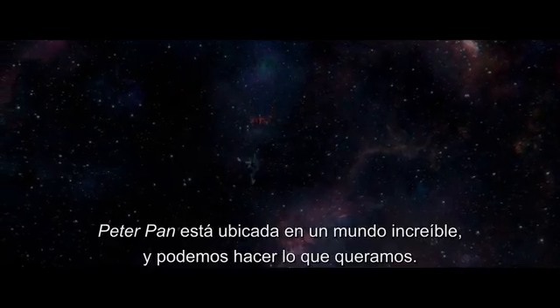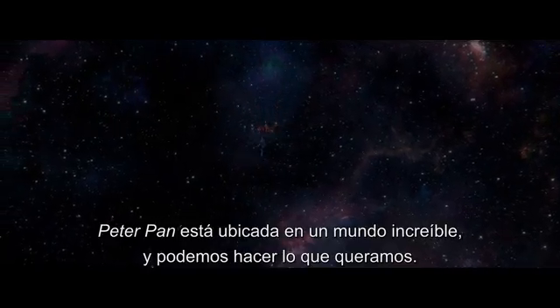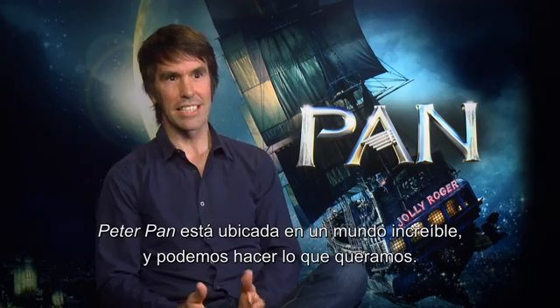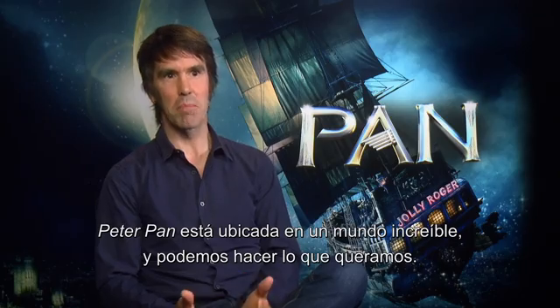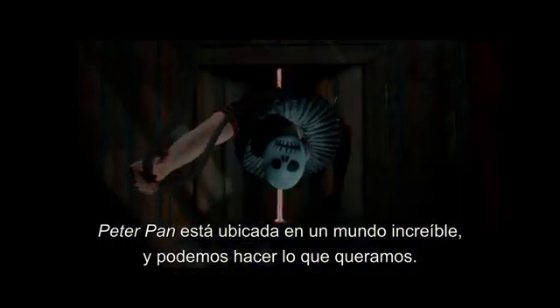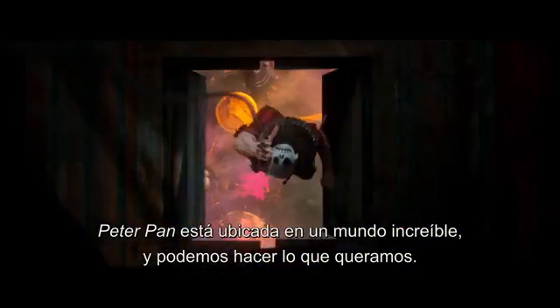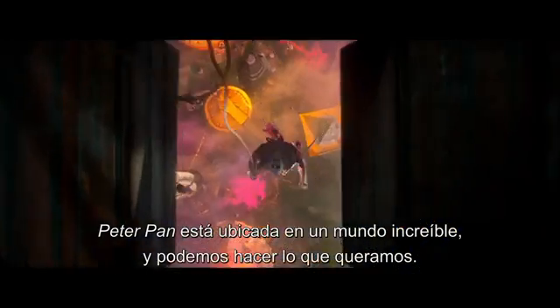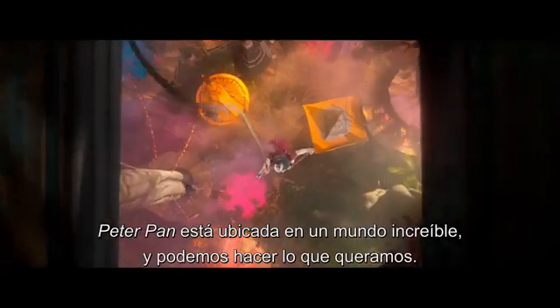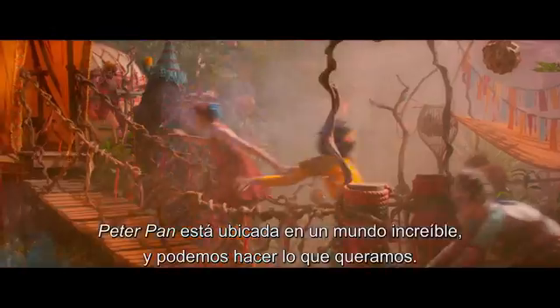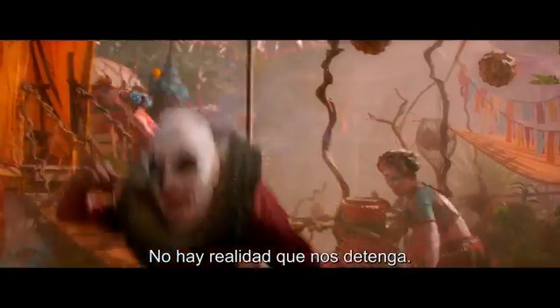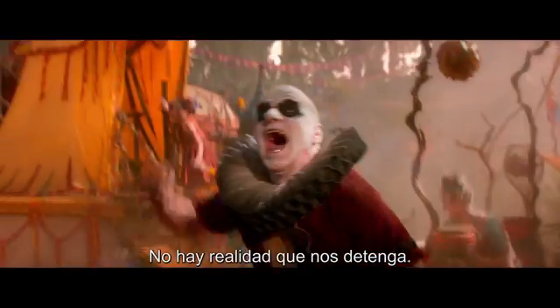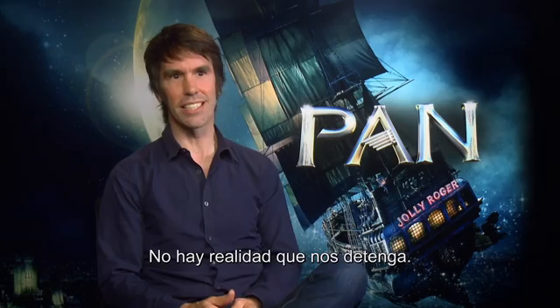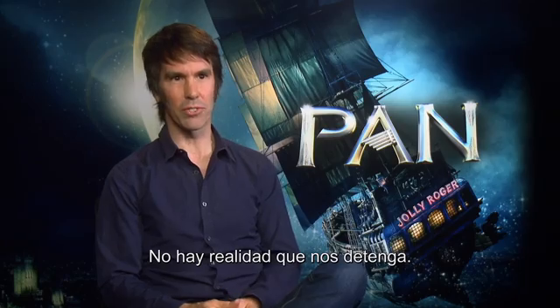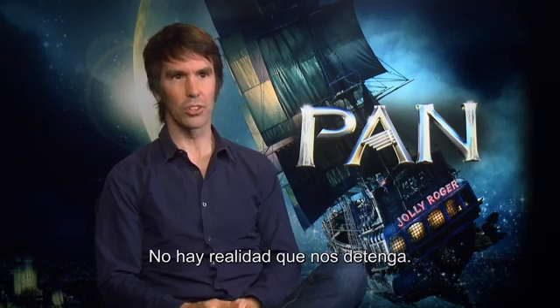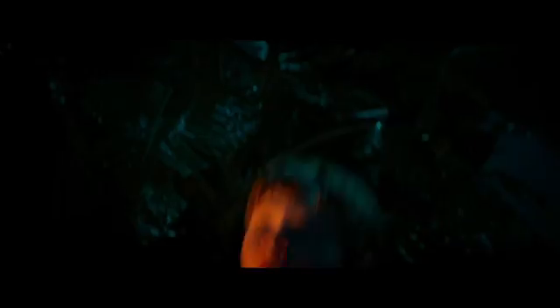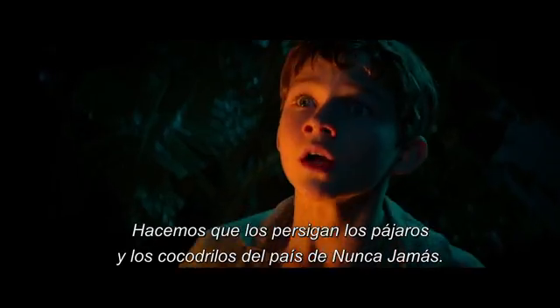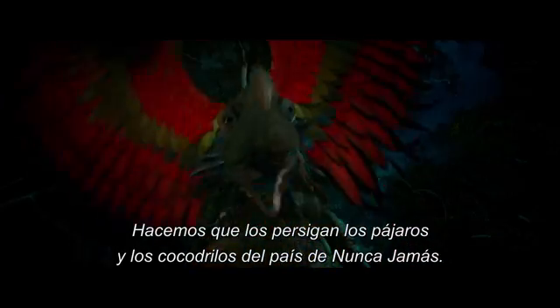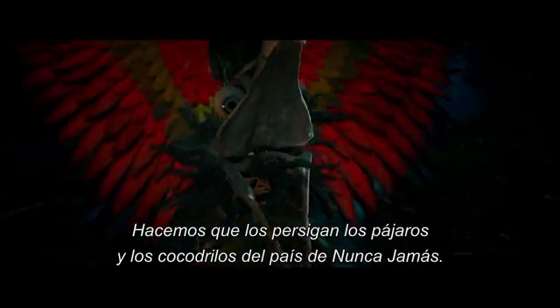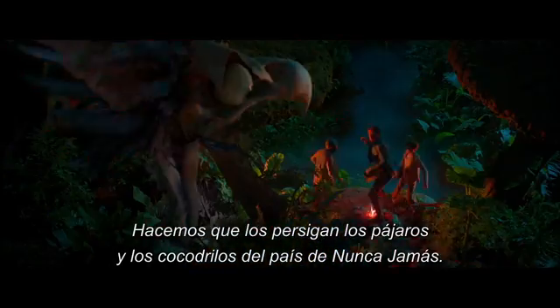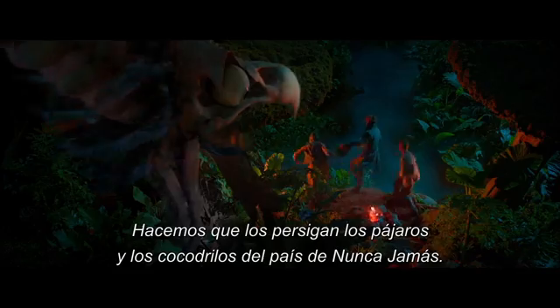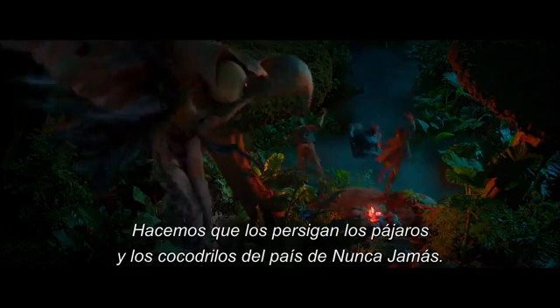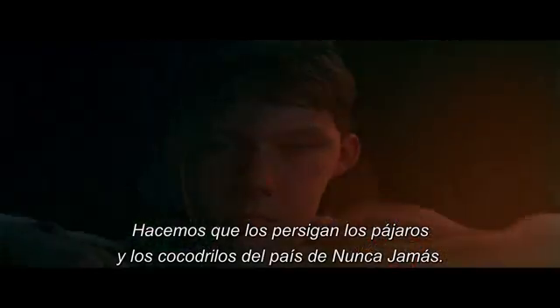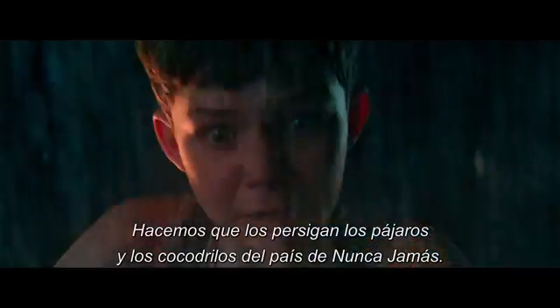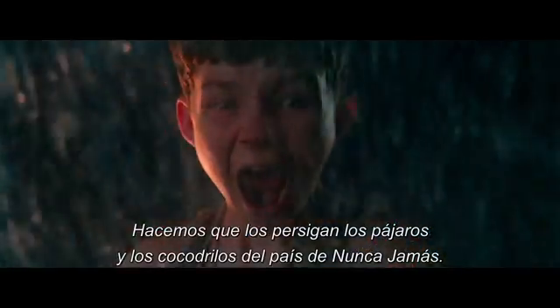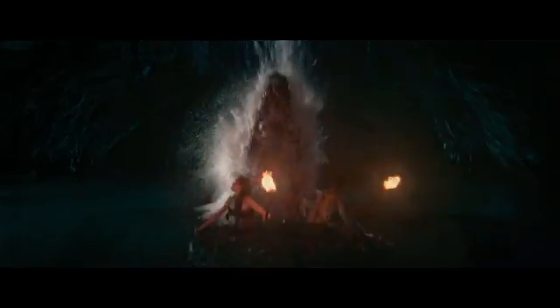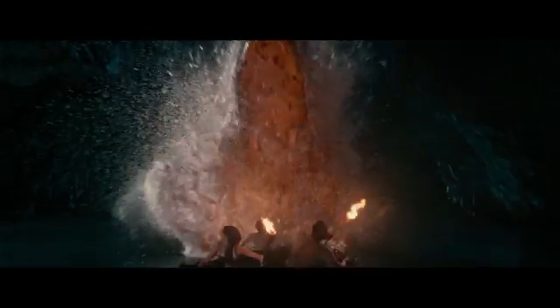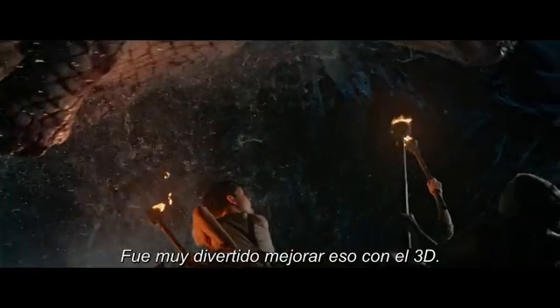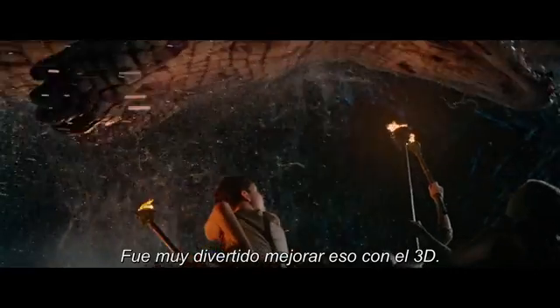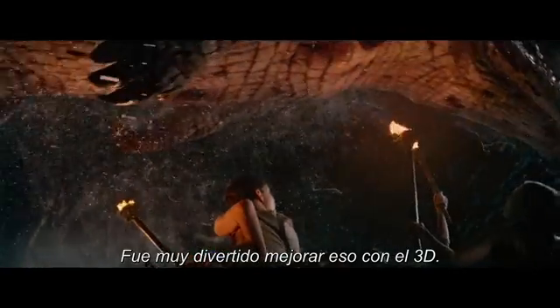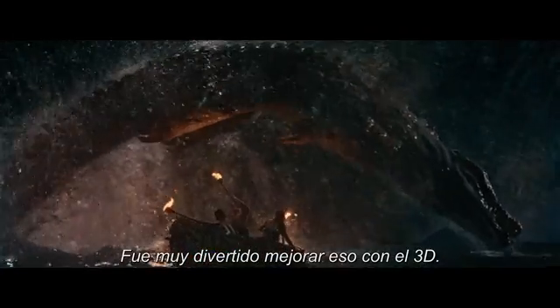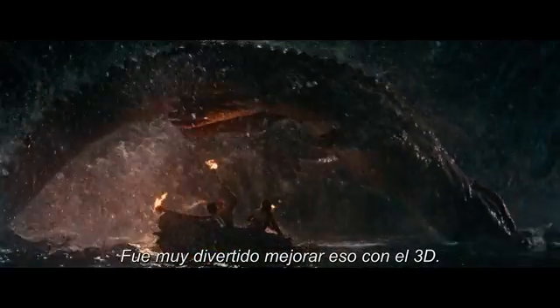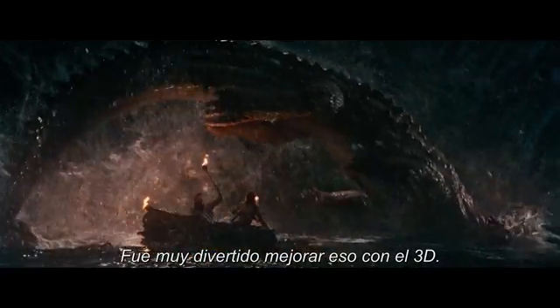Pan is set in this amazing world, and we can do whatever we like. There's no reality that we have to hold onto. We have them being chased by the never birds or the never crocs. That was so much fun to really enhance with the 3D.